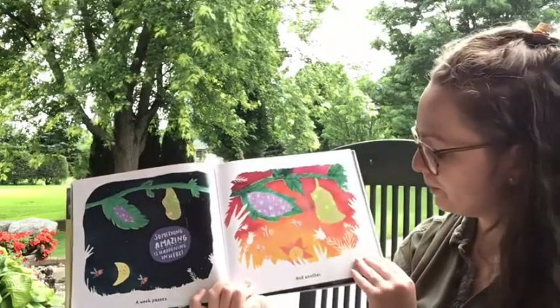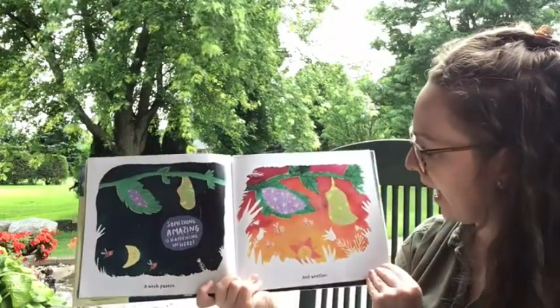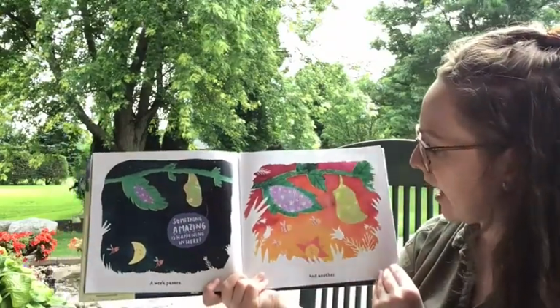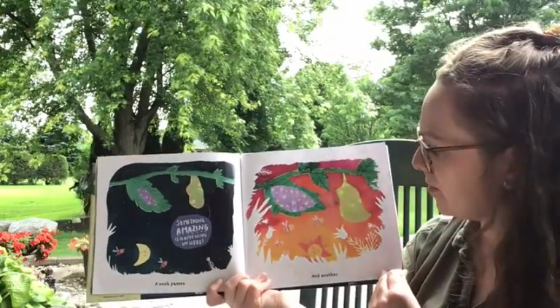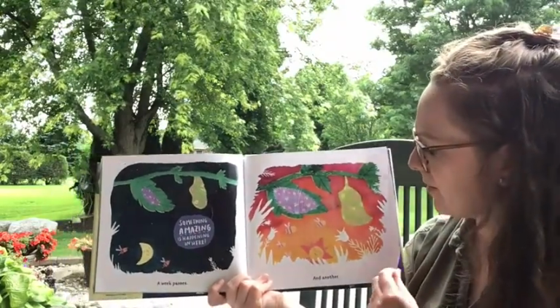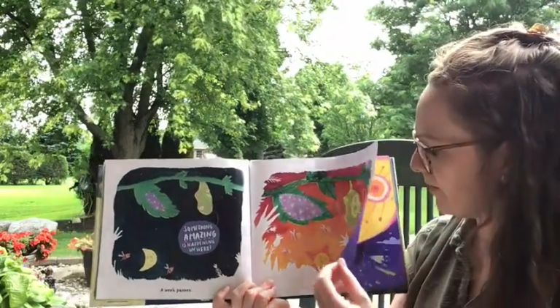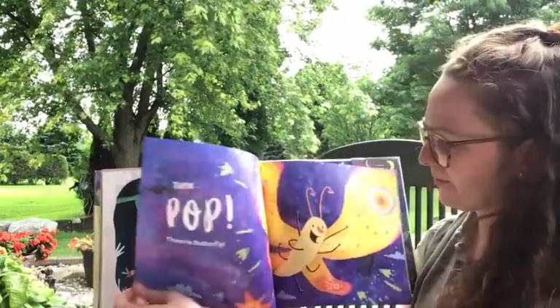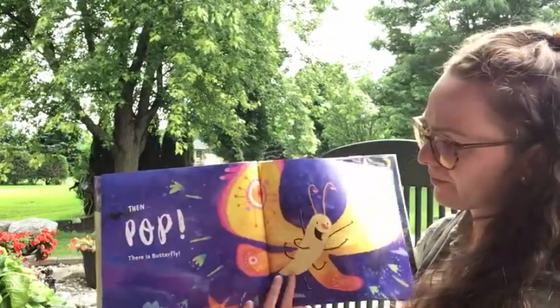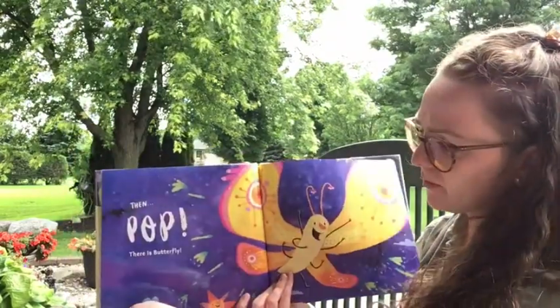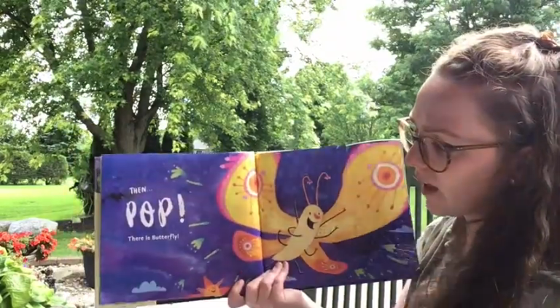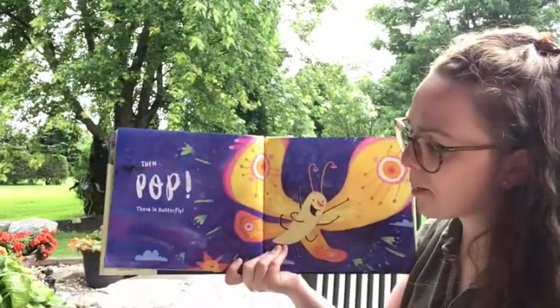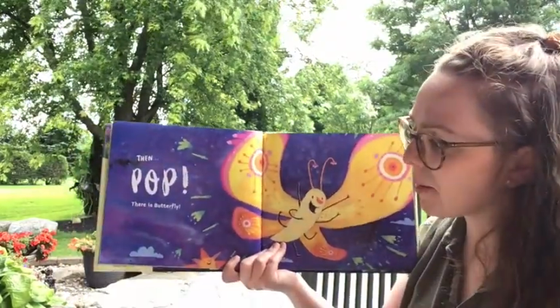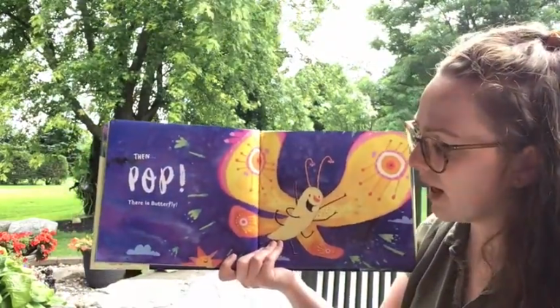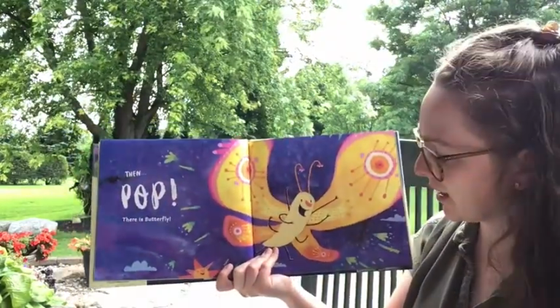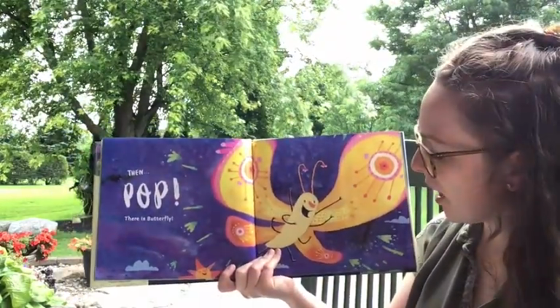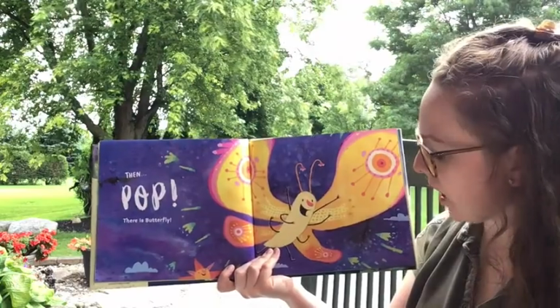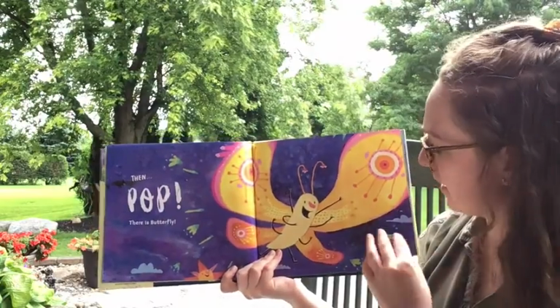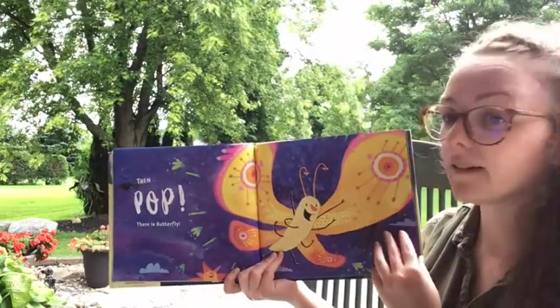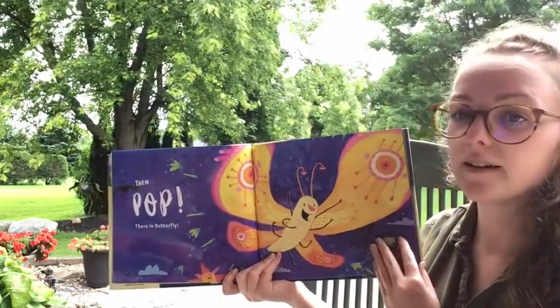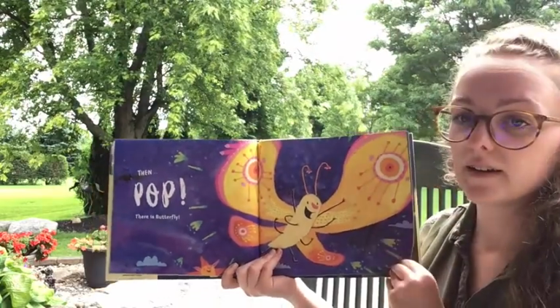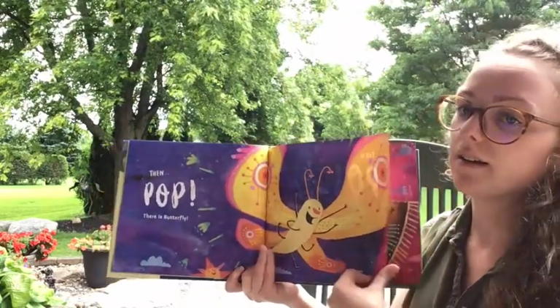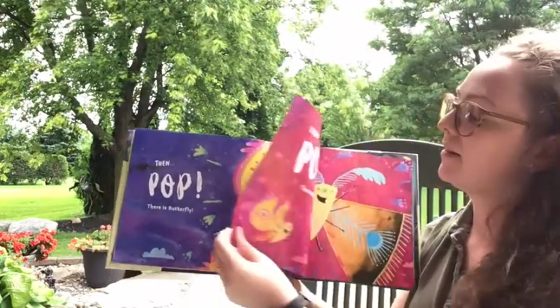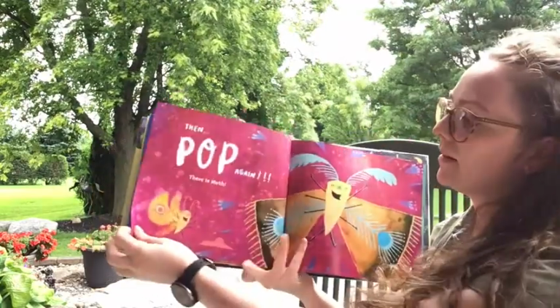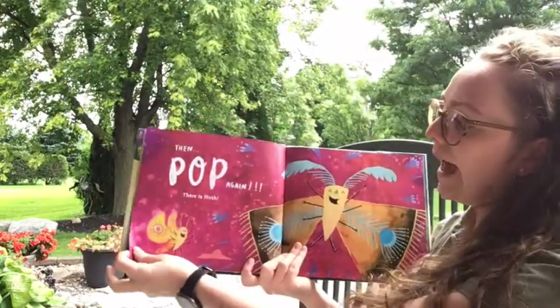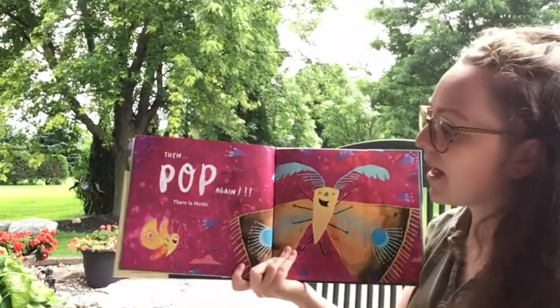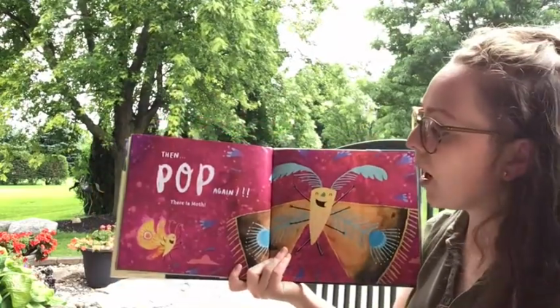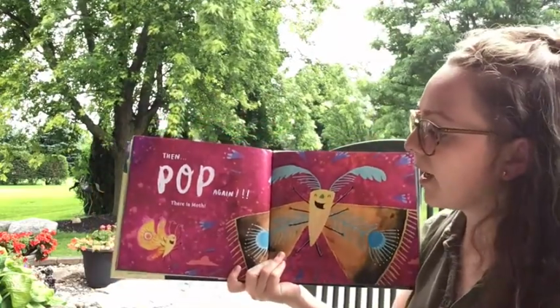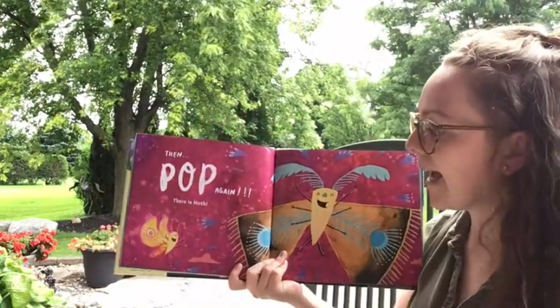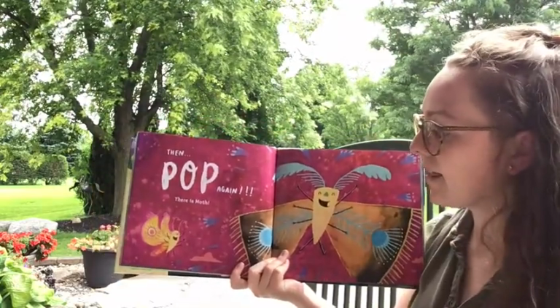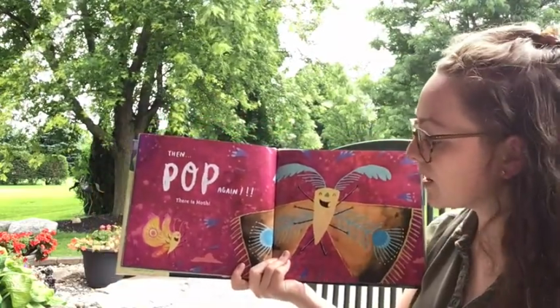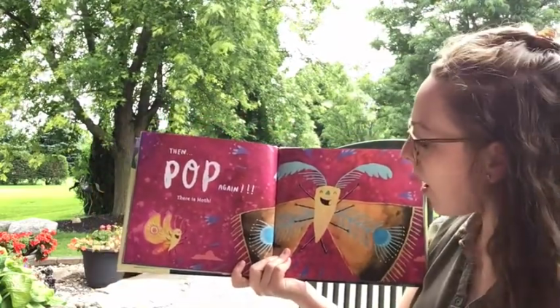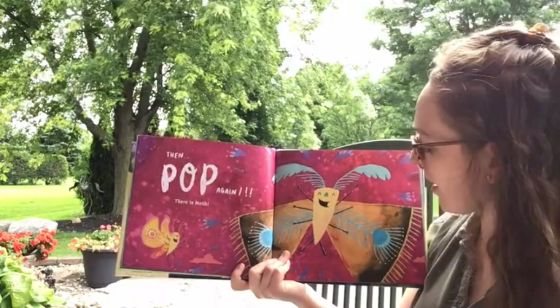'And another. Then pop — there is a butterfly.'